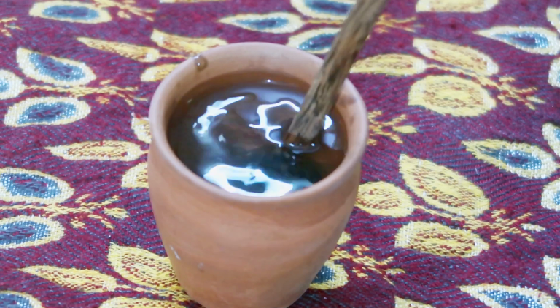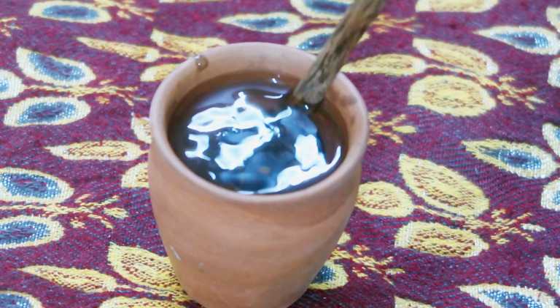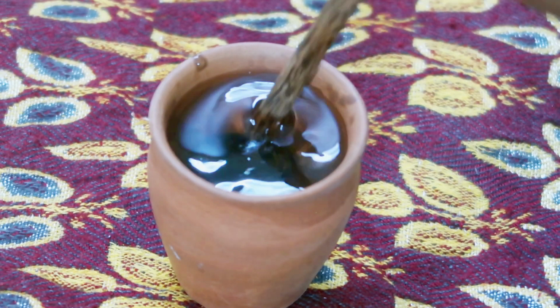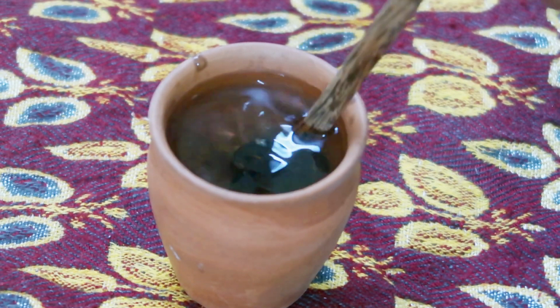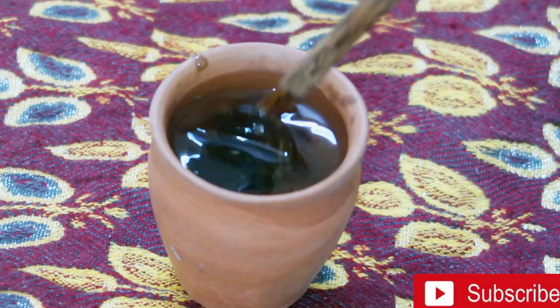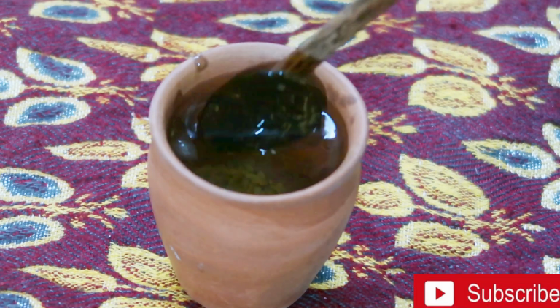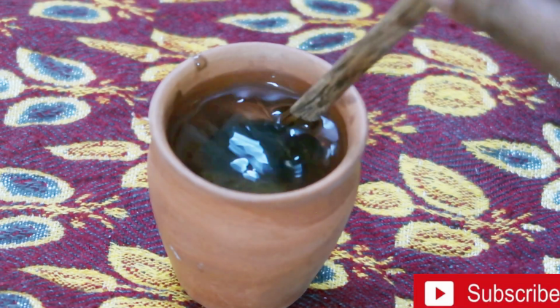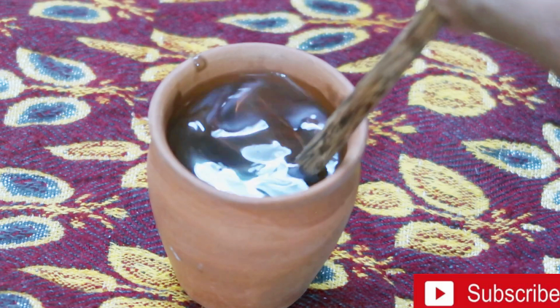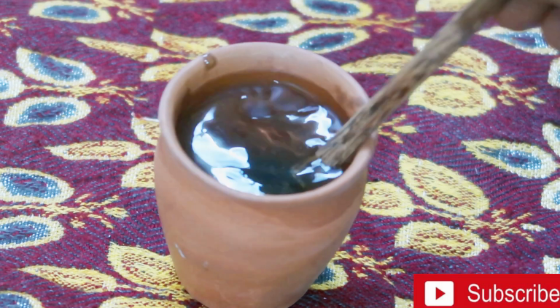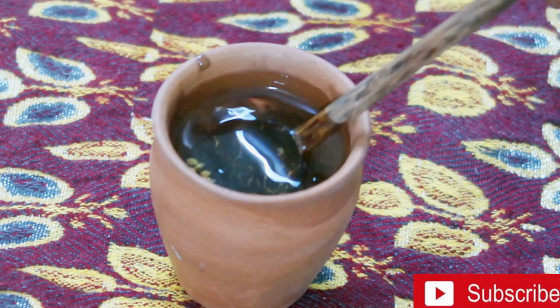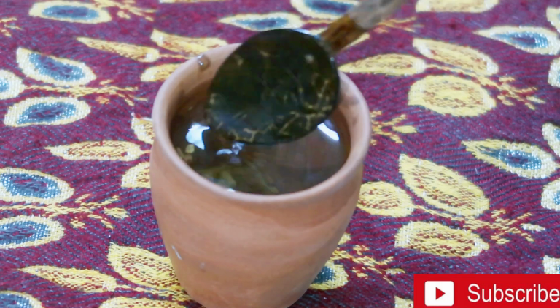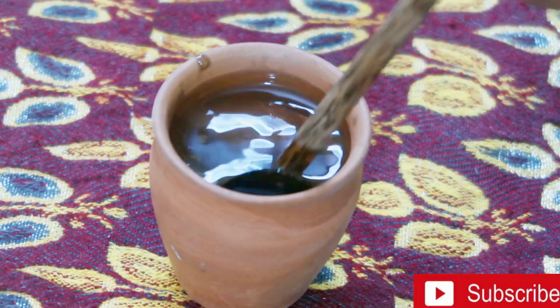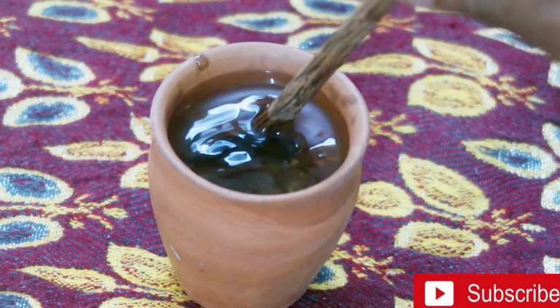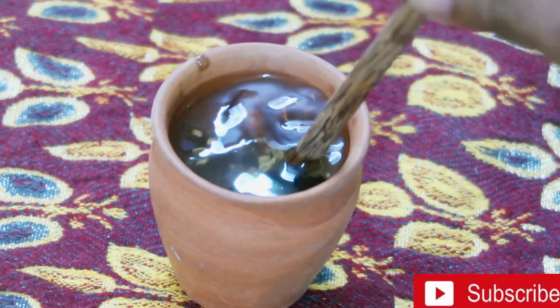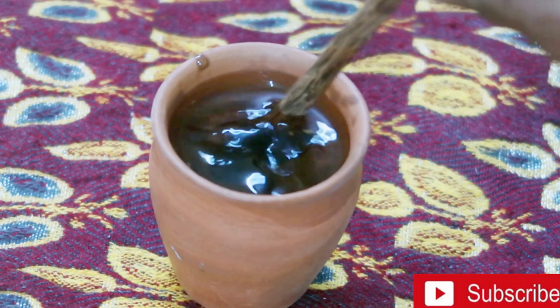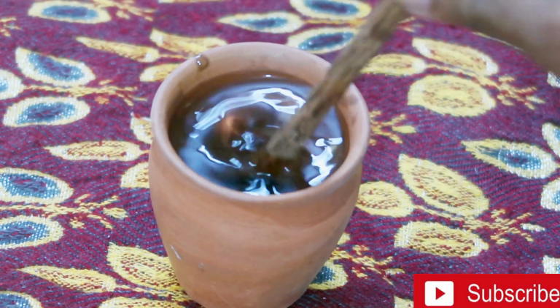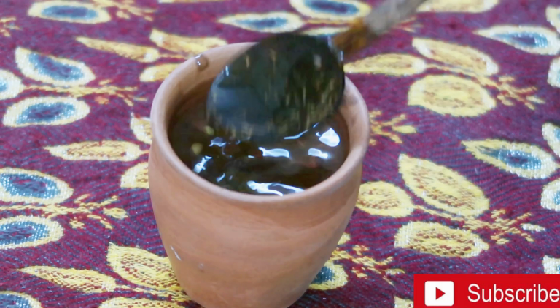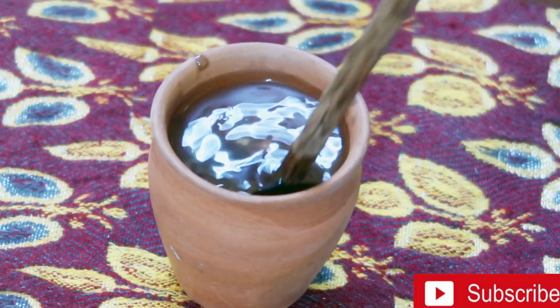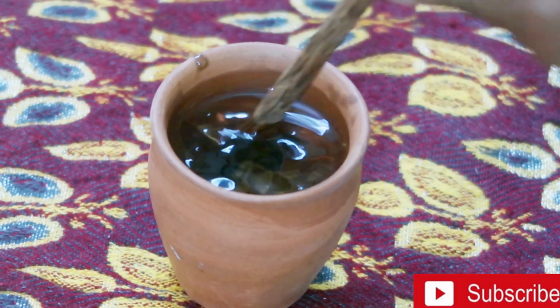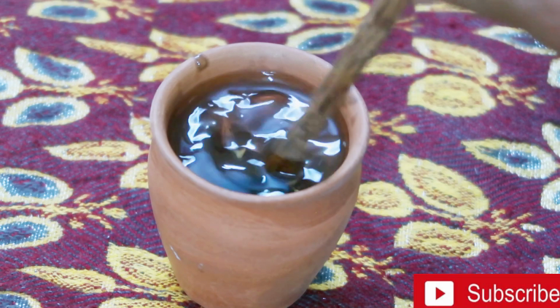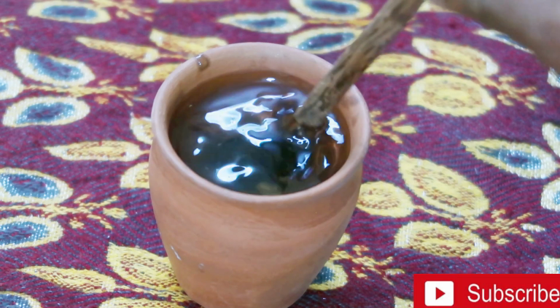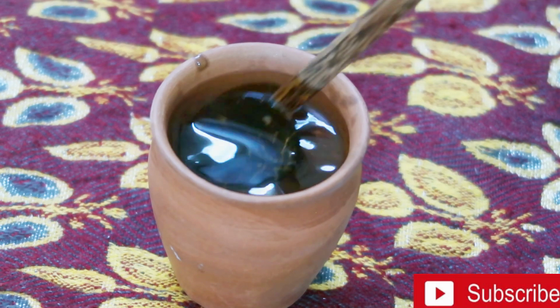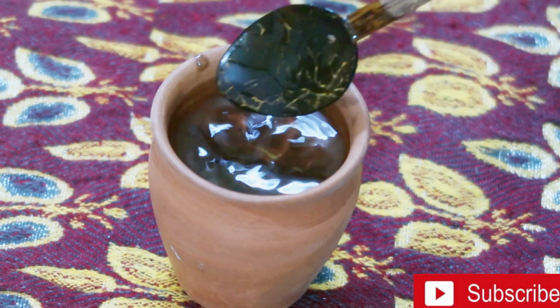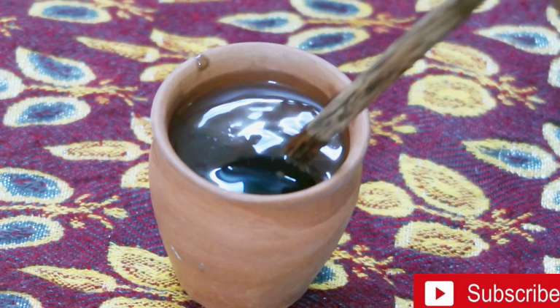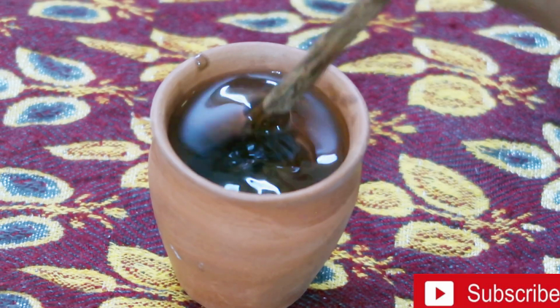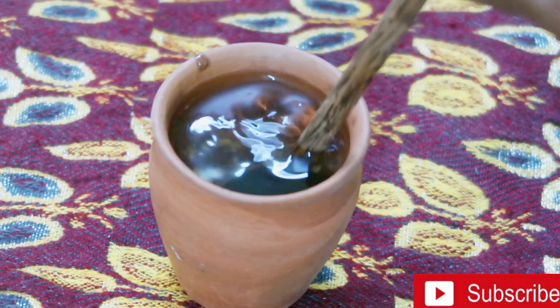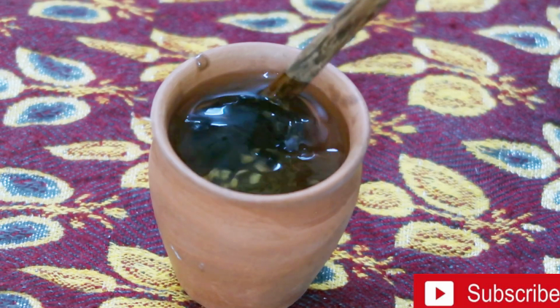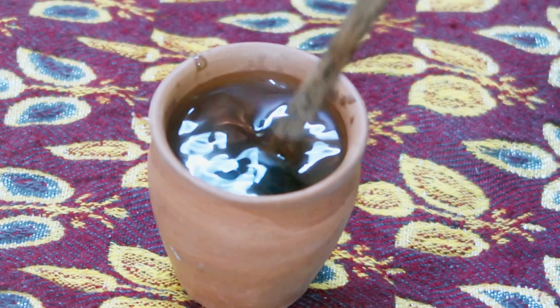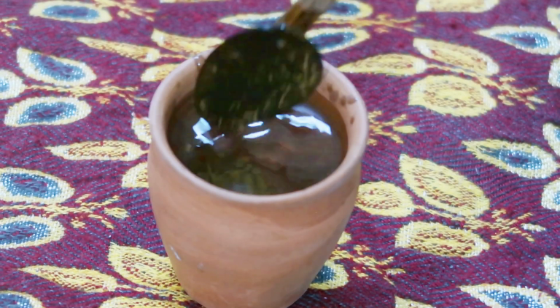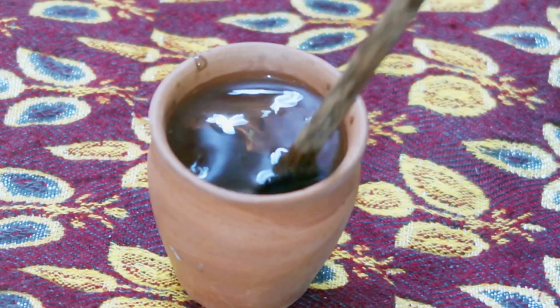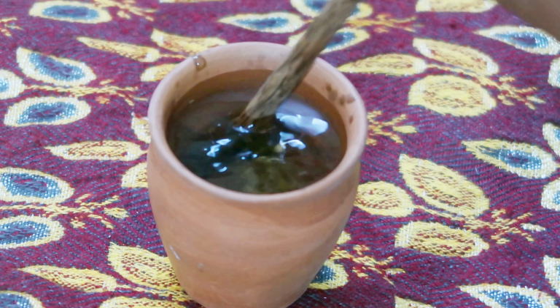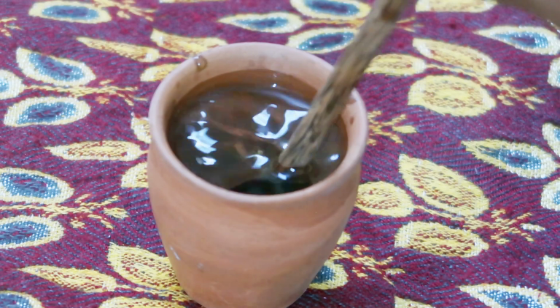The oil is mixed with black pepper. I will take a few minutes. We will take a few minutes to prepare the whole thing. This is really good for diabetics. It contains Vitamin K, Vitamin C, and more.